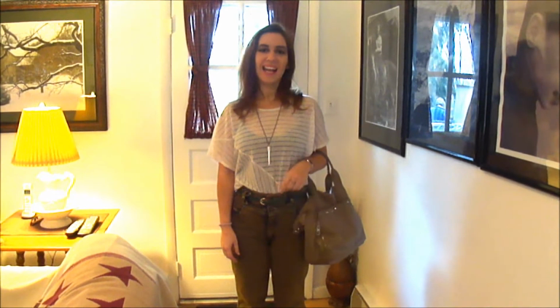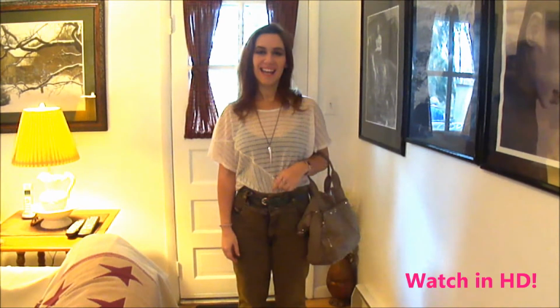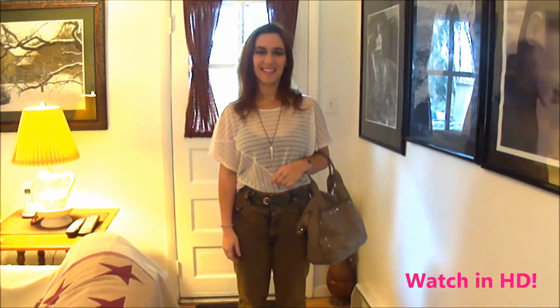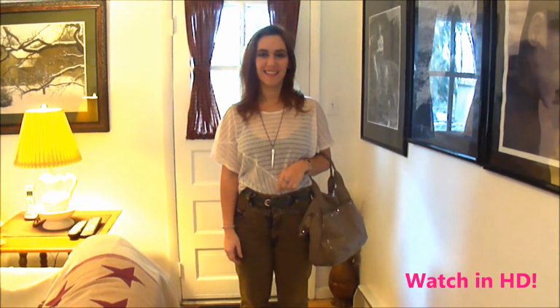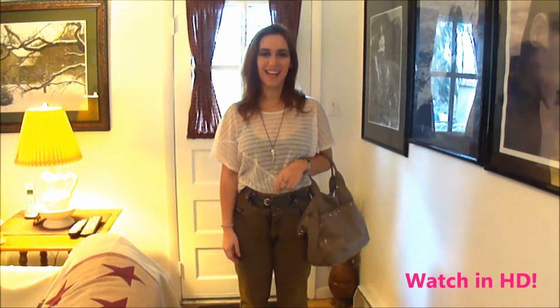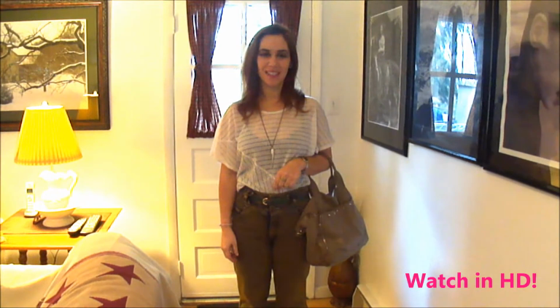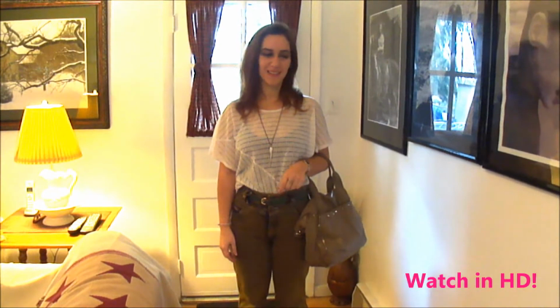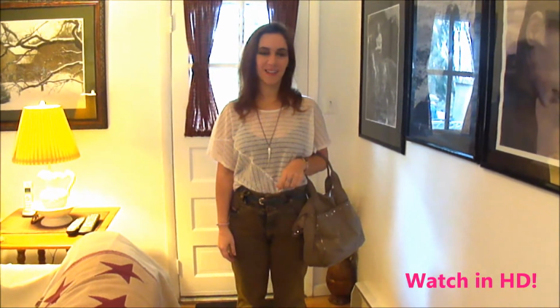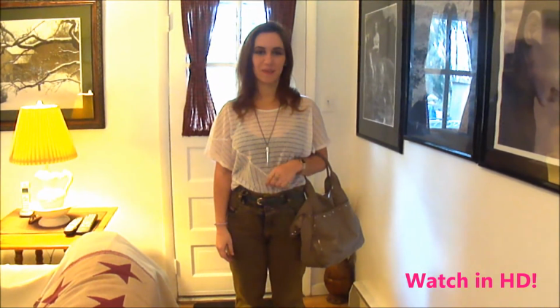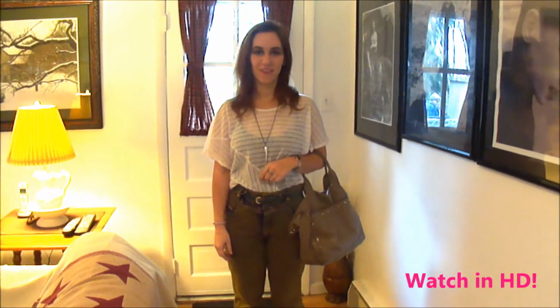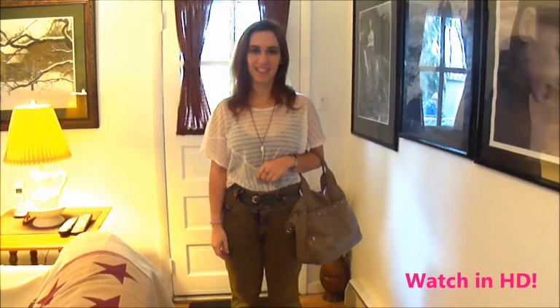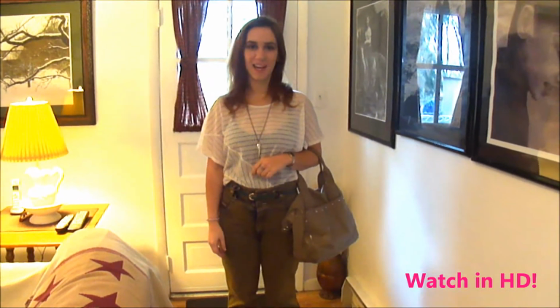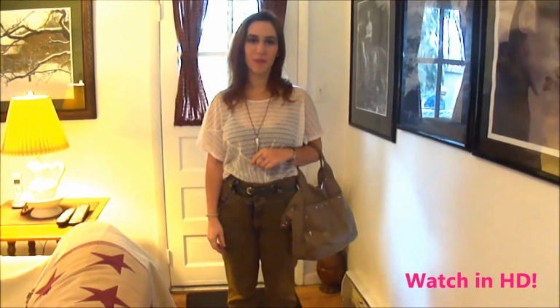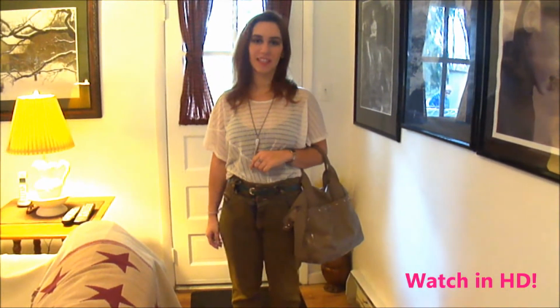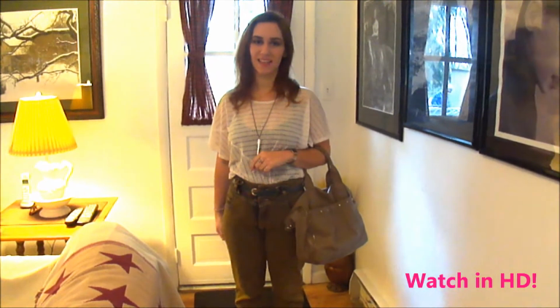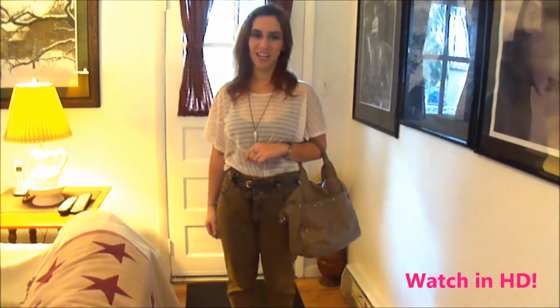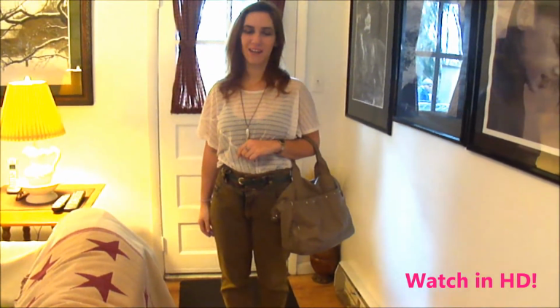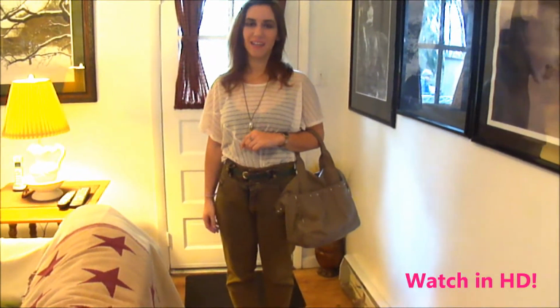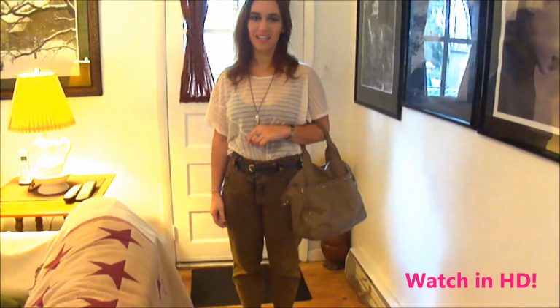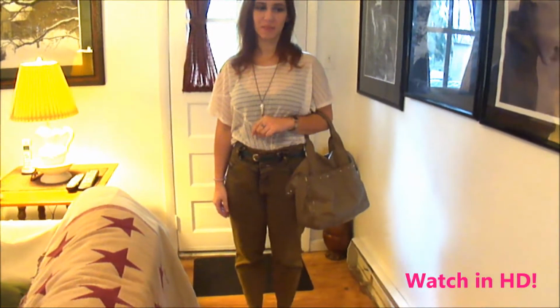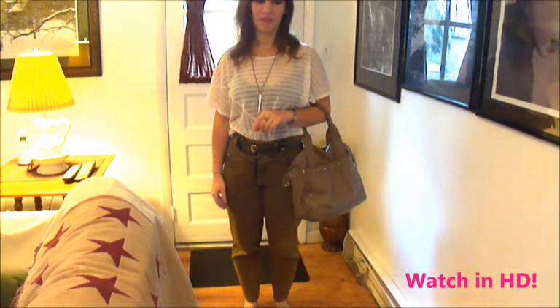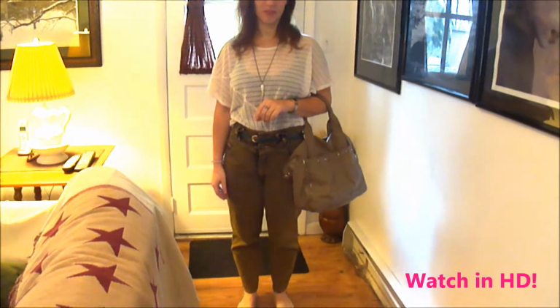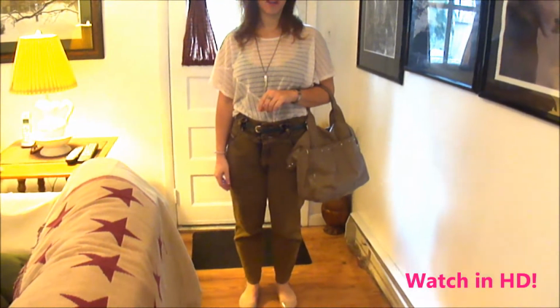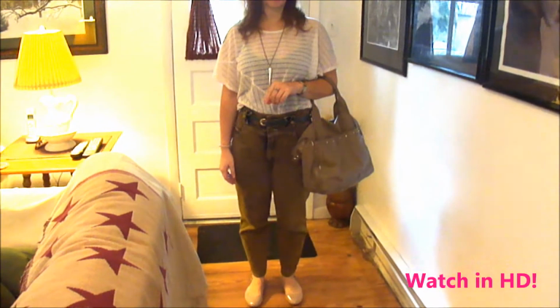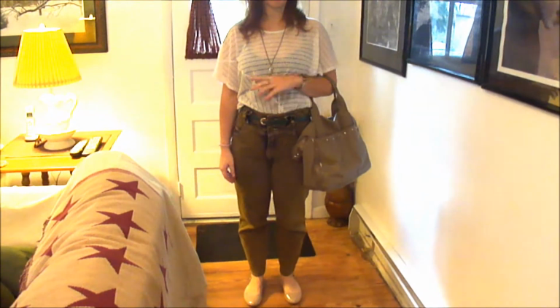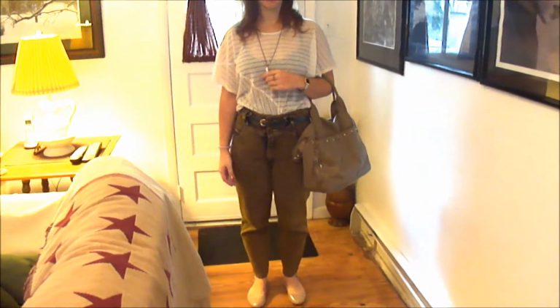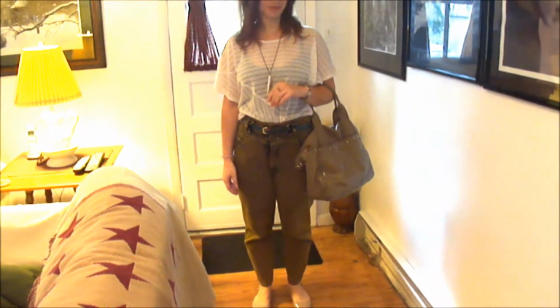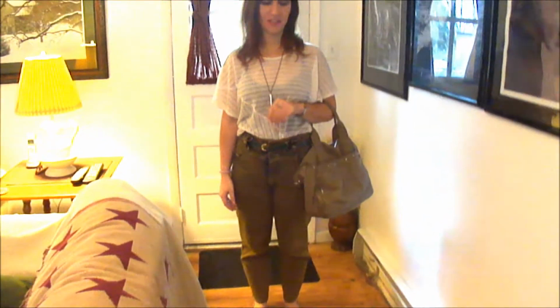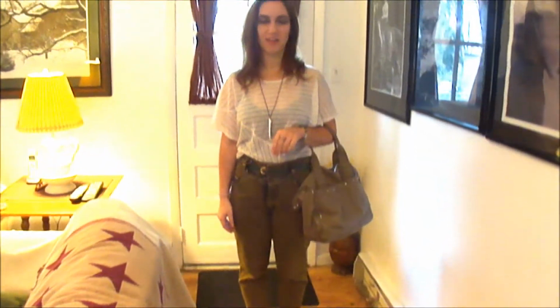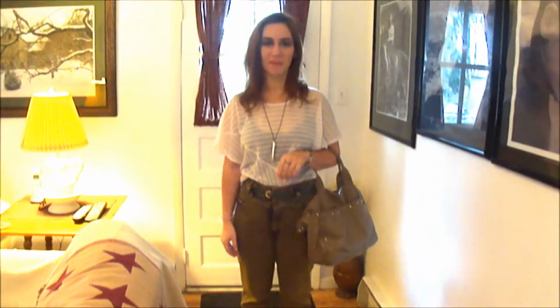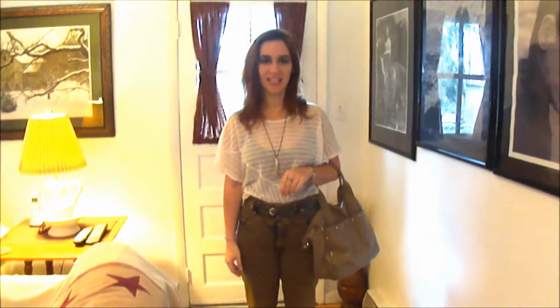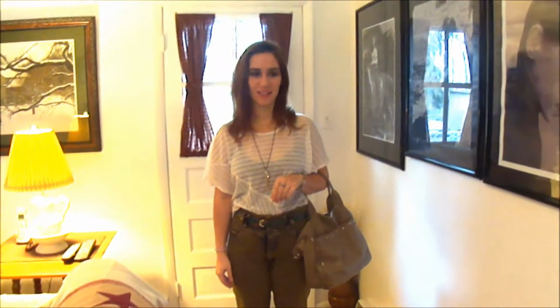Hey guys, so today I'm just going to do another thrifting outfit of the day. Most of the stuff that I got is from the thrift store, pretty much with the exception of my accessories.